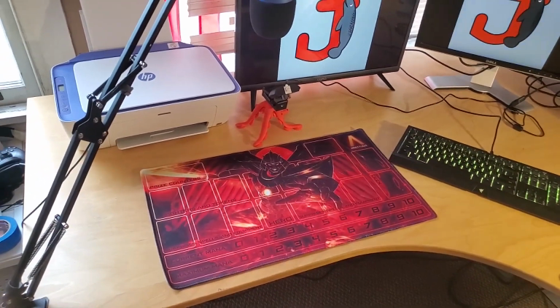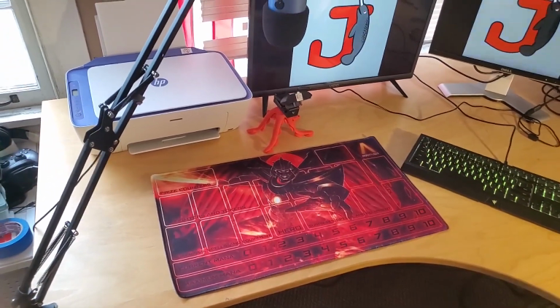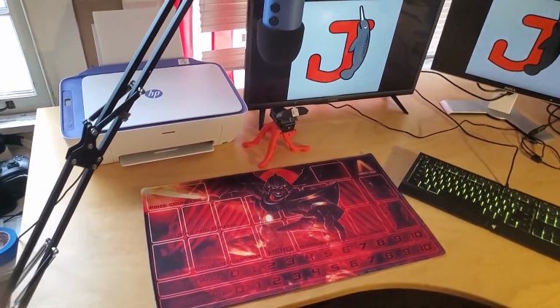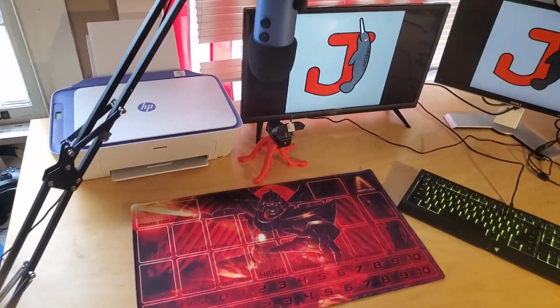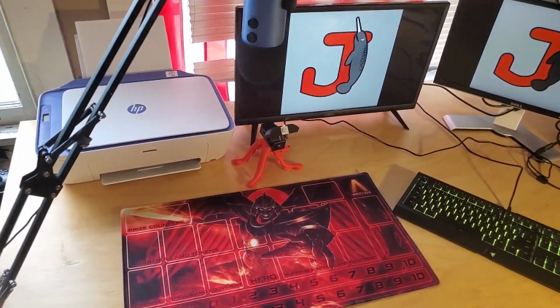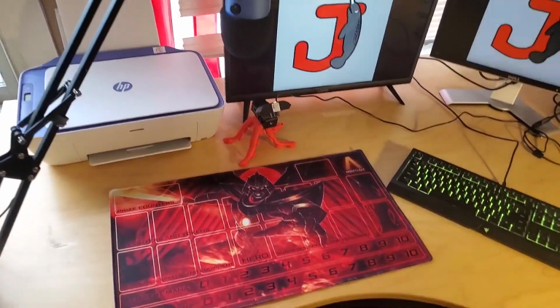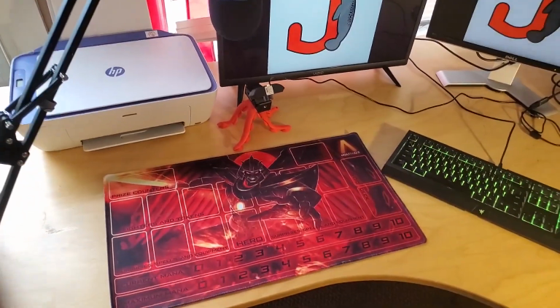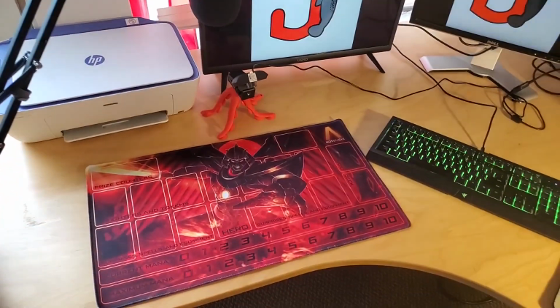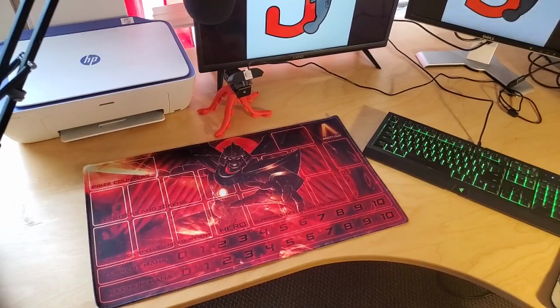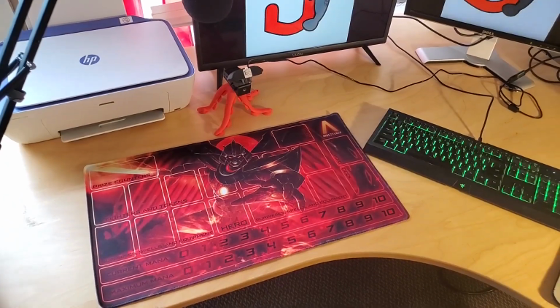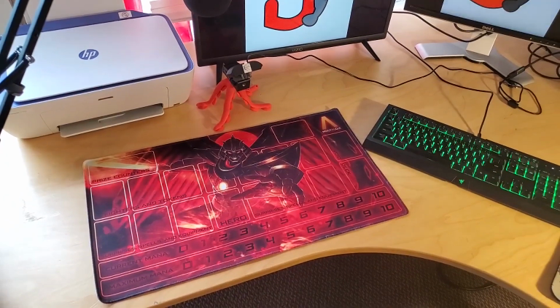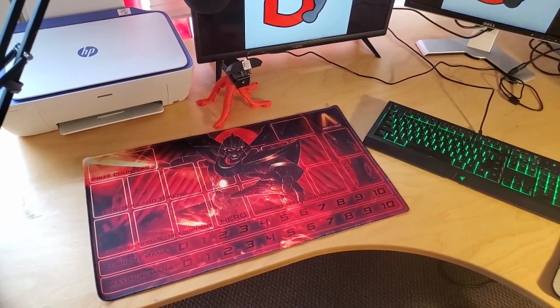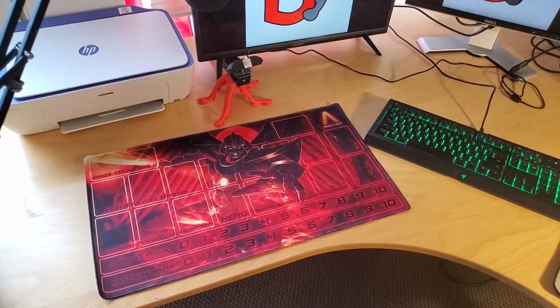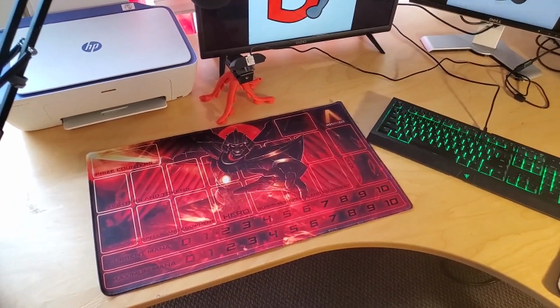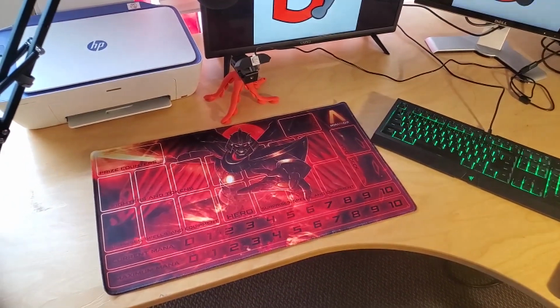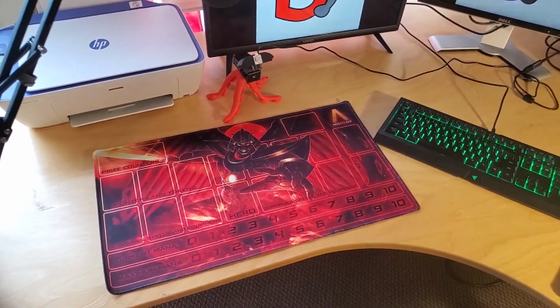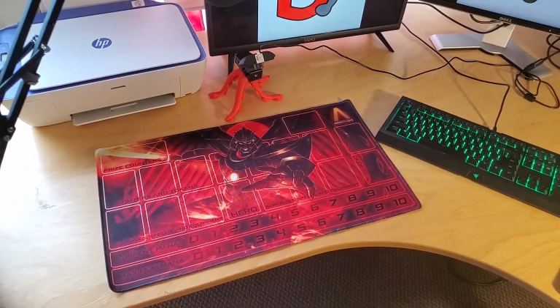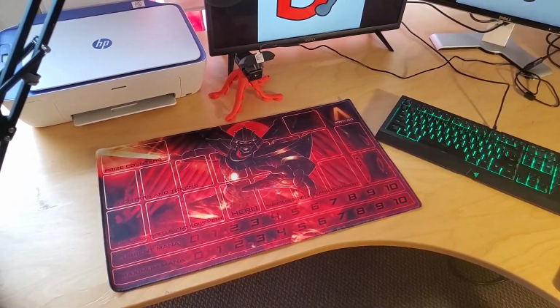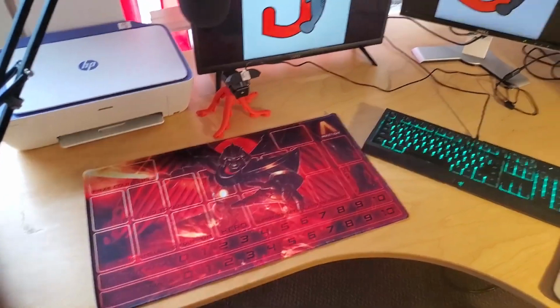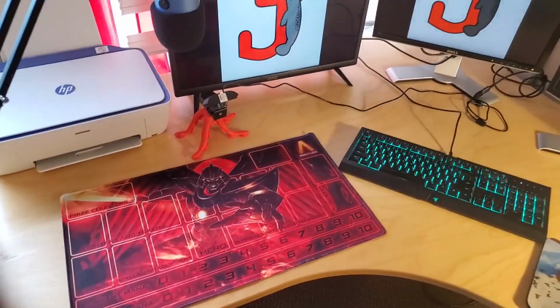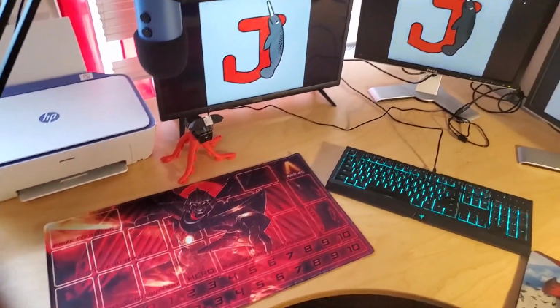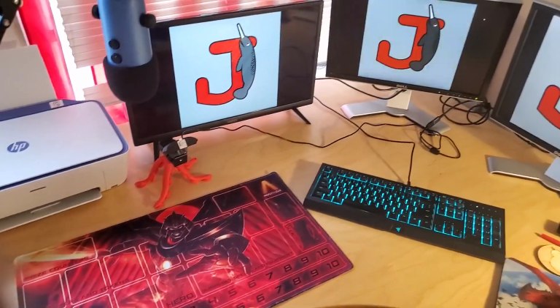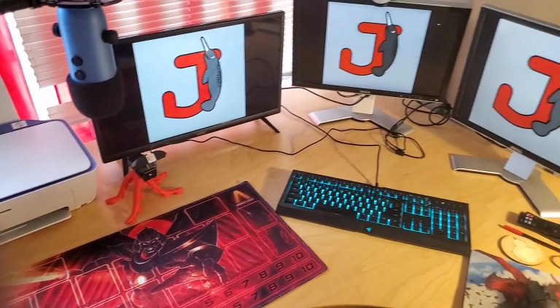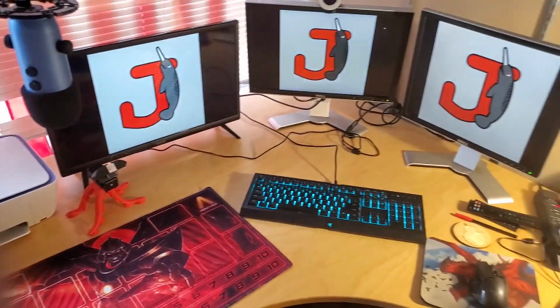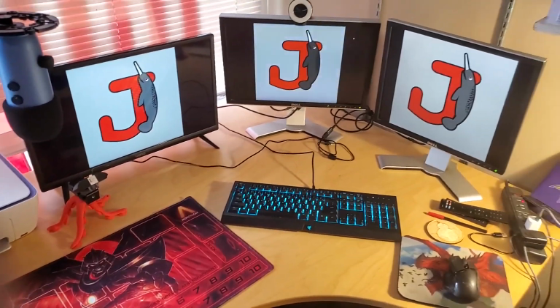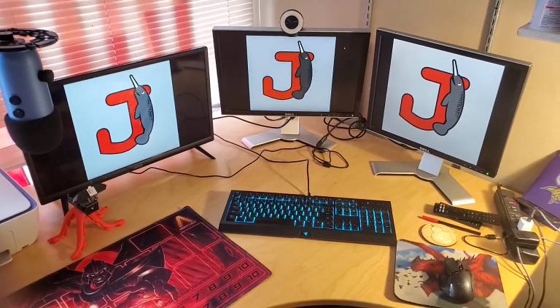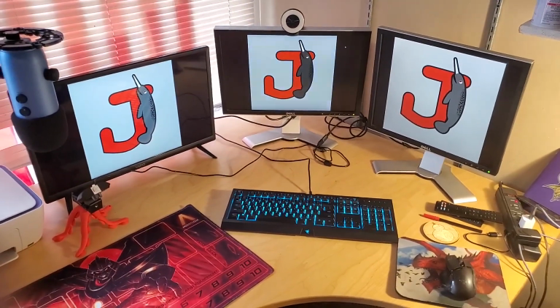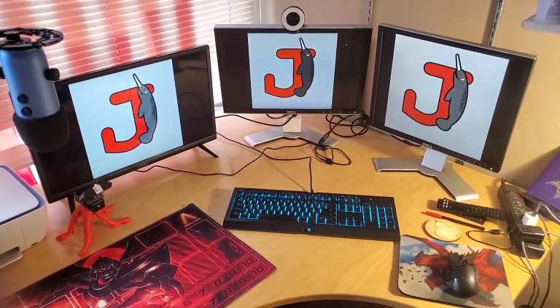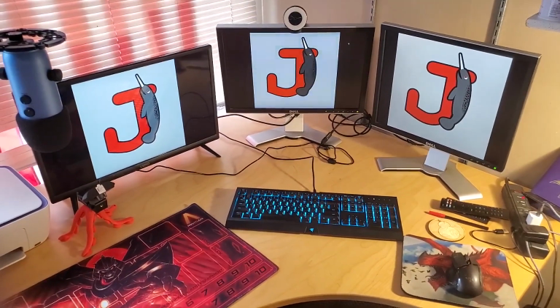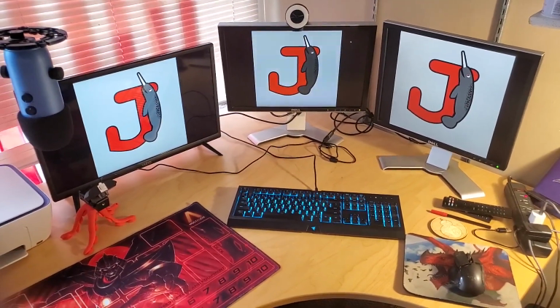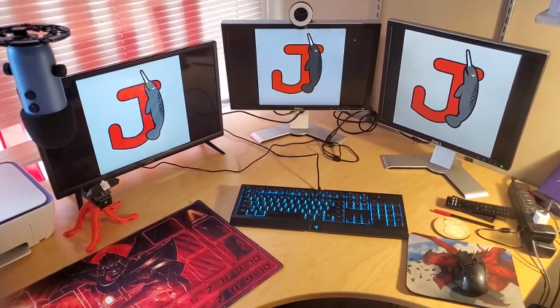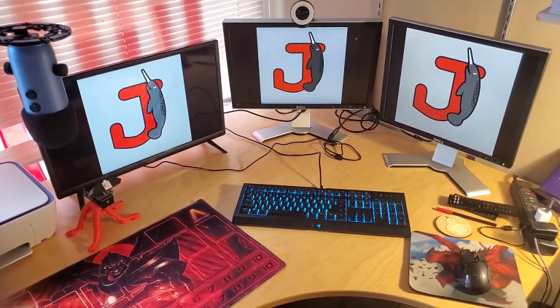Not only can this fit a printer, but it also has enough space for me to play Nostalgix in a webcam game directly on the desk, so I won't have to use a separate table. So now there's only one thing left to do to christen my new setup.